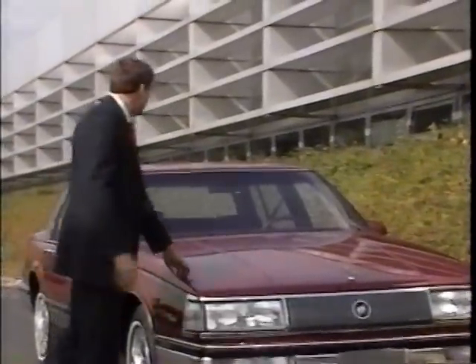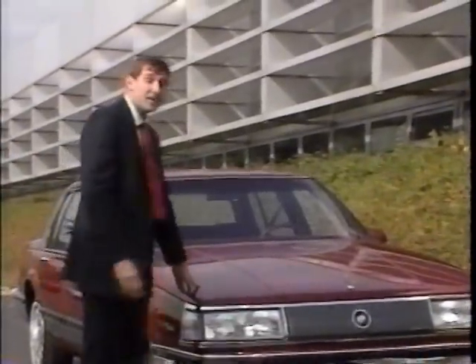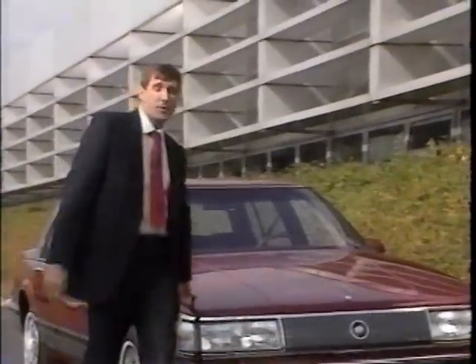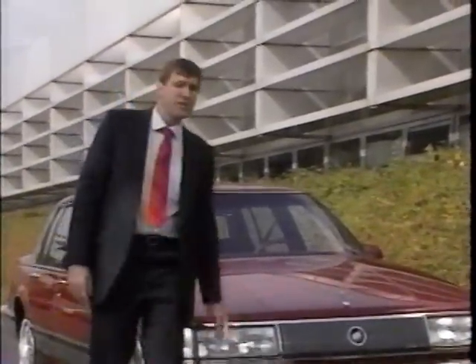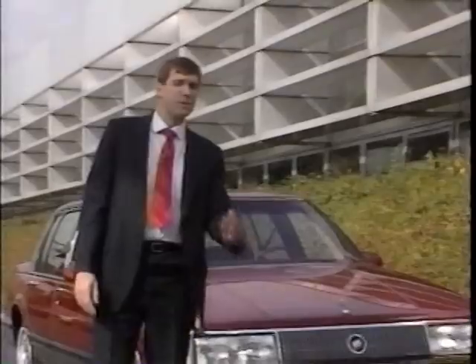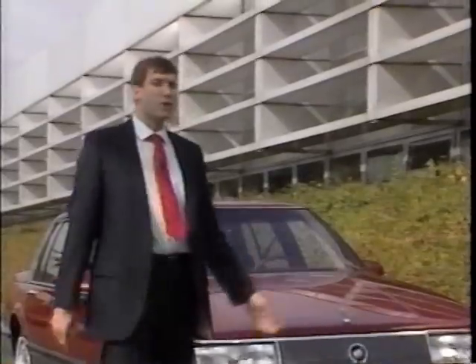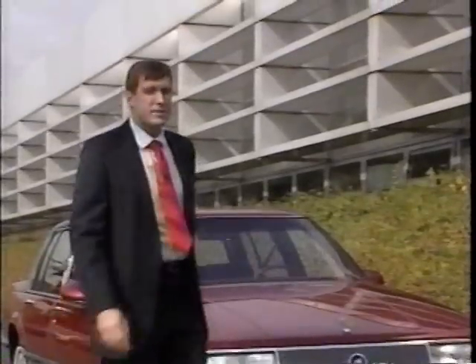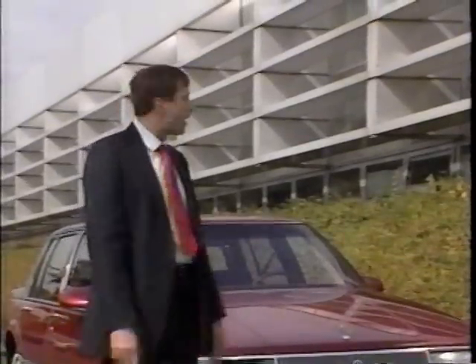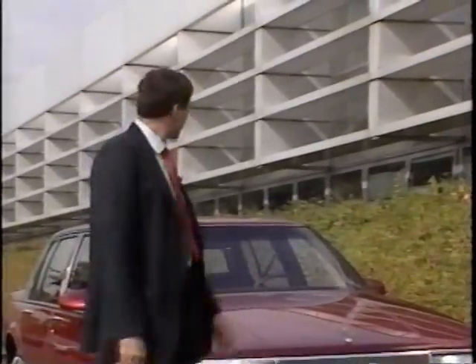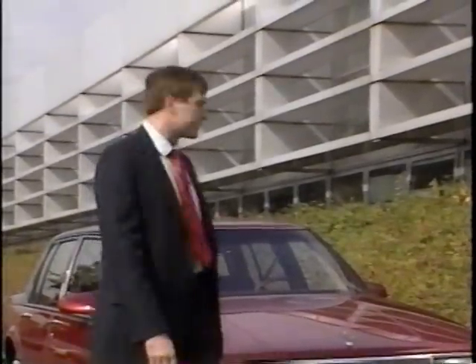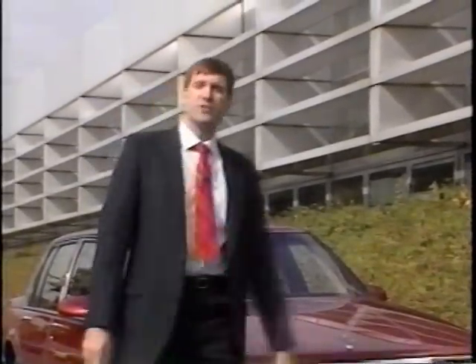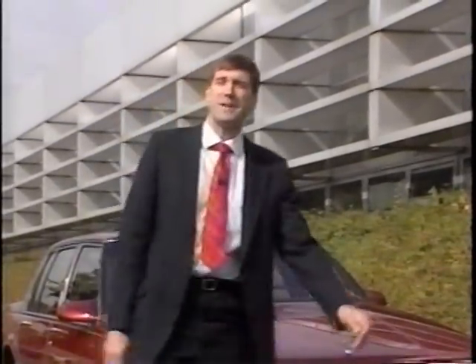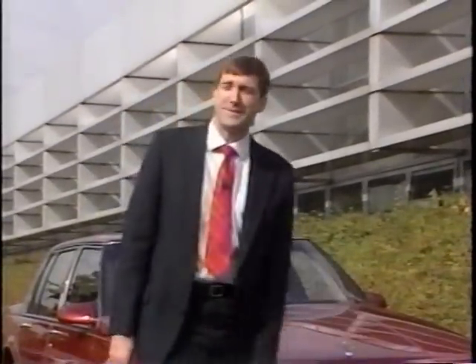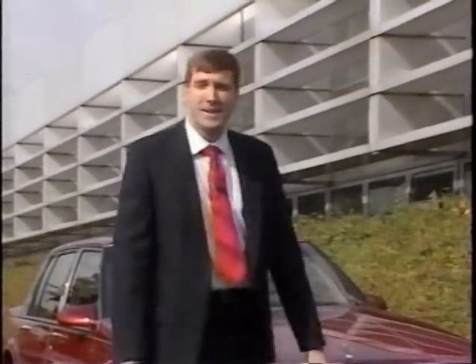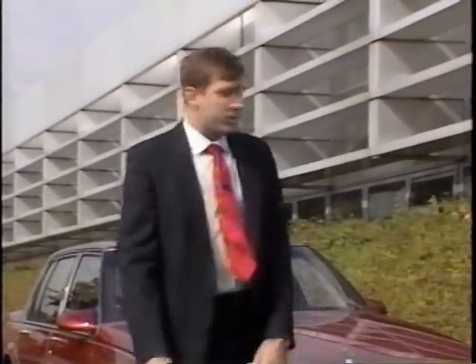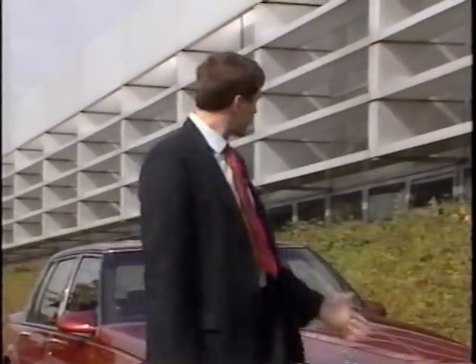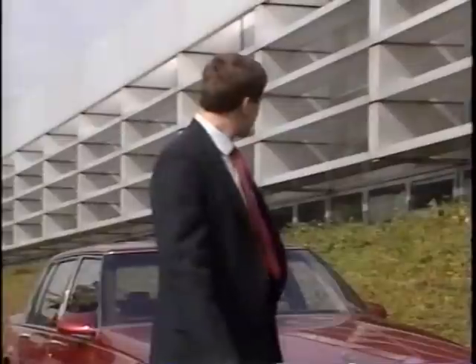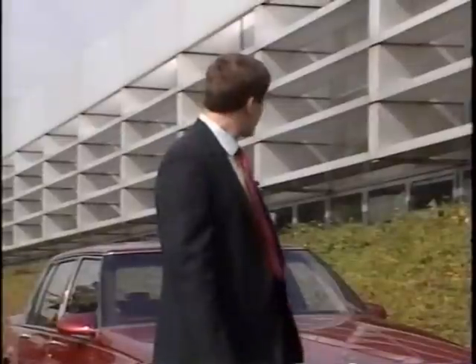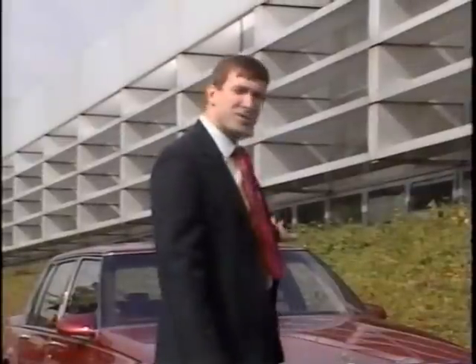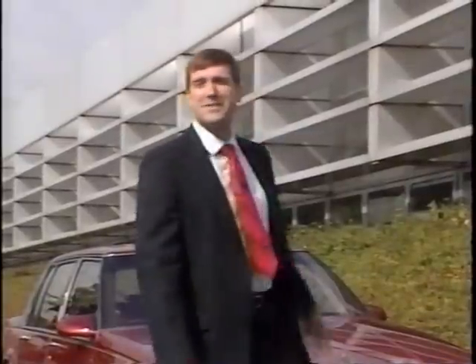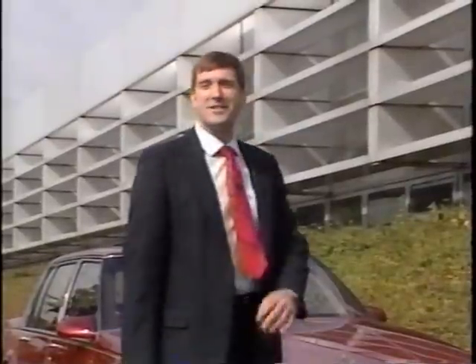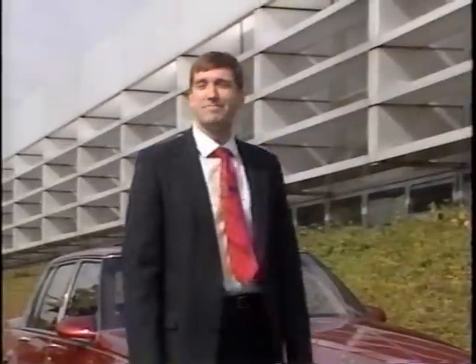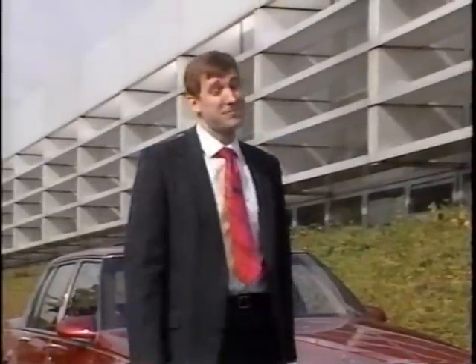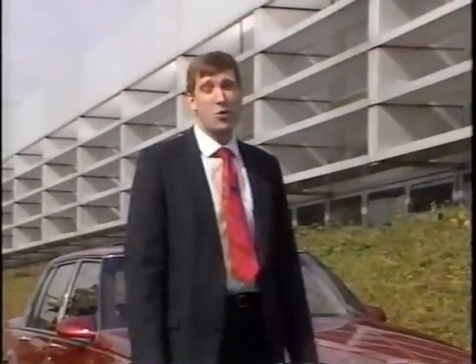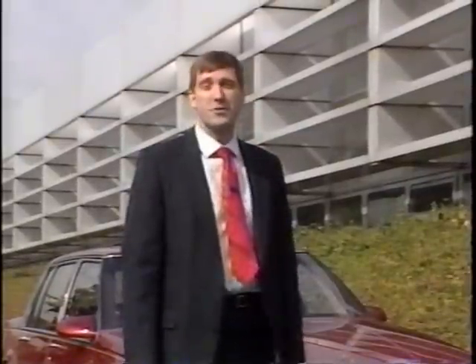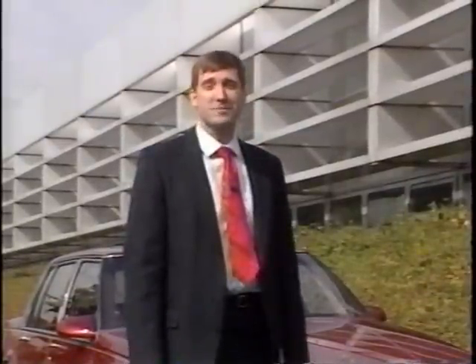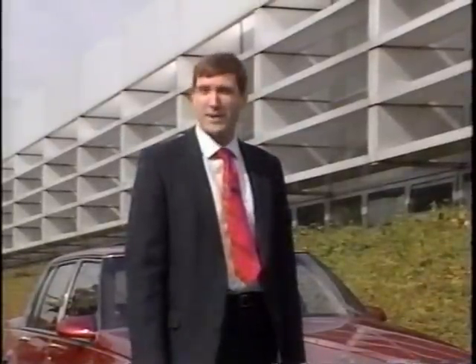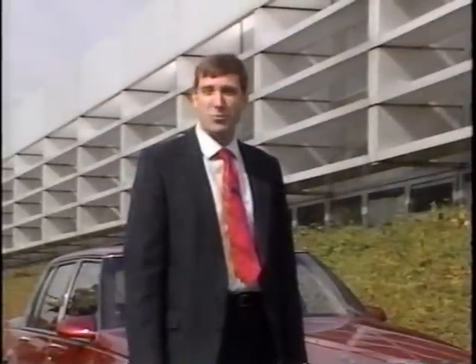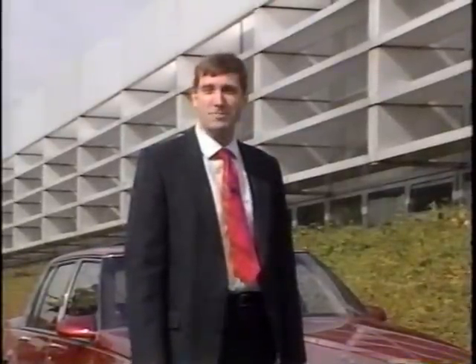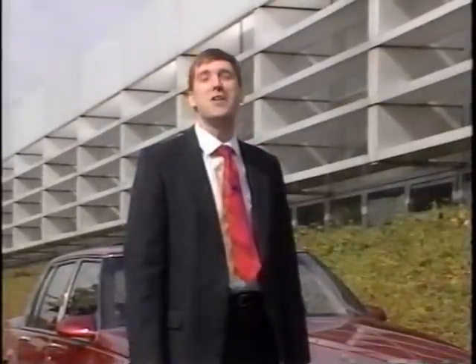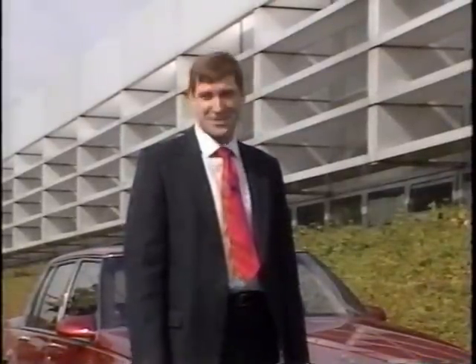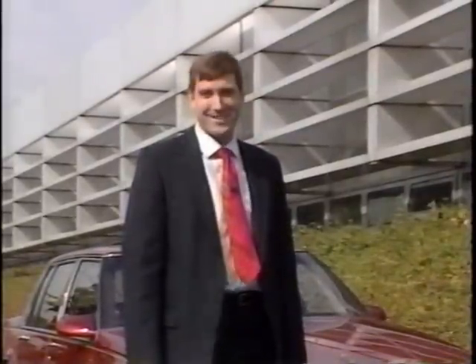Today's Buicks continue the long line of quality automobiles produced by Buick, with comfortable seats and responsive engines. It is no wonder that the great American road belongs to Buick.